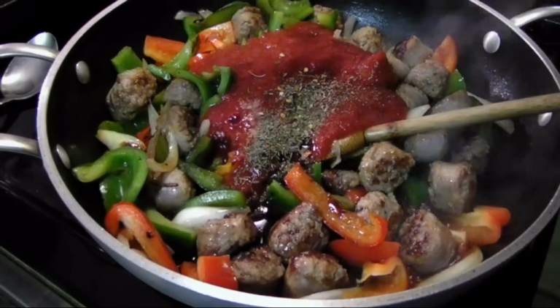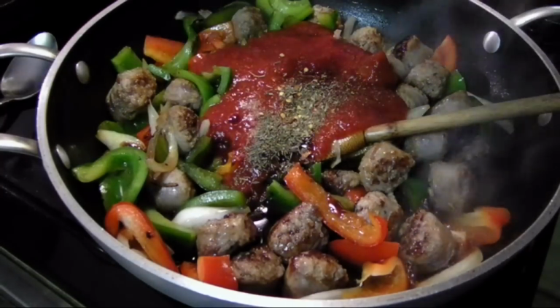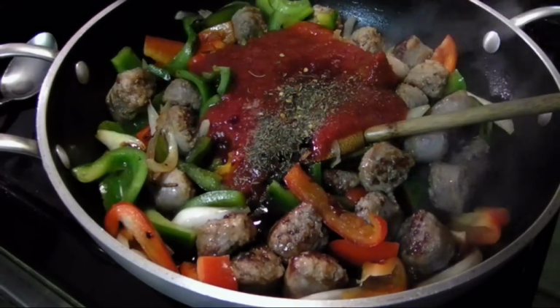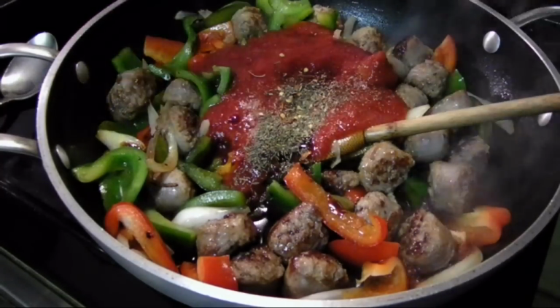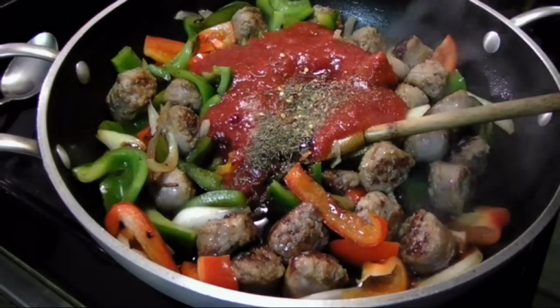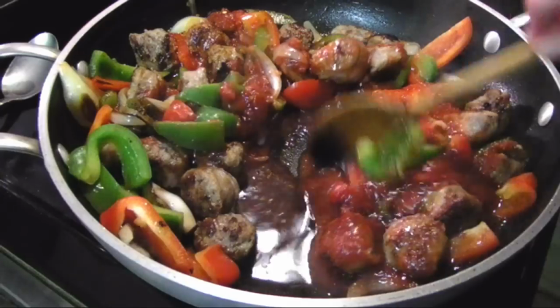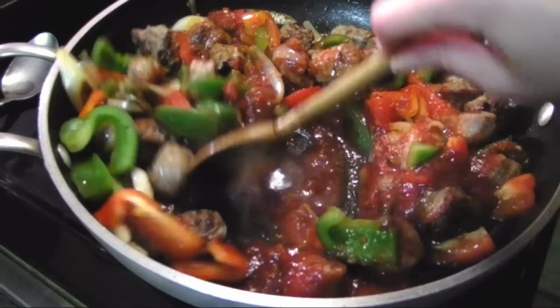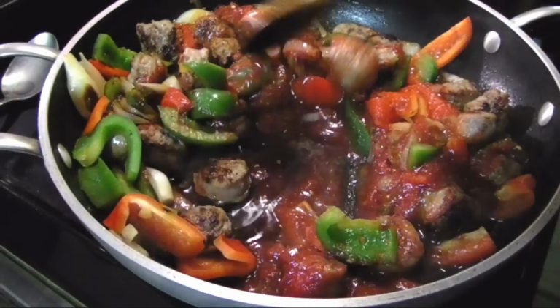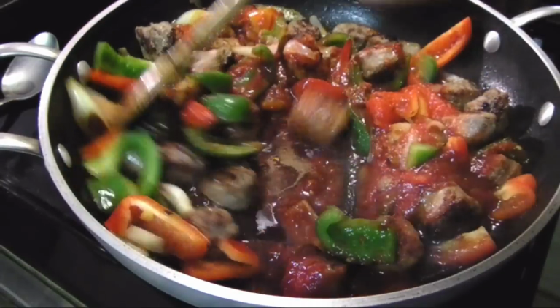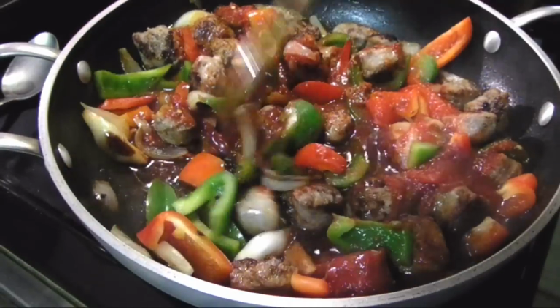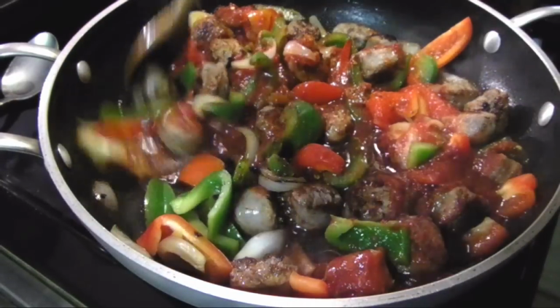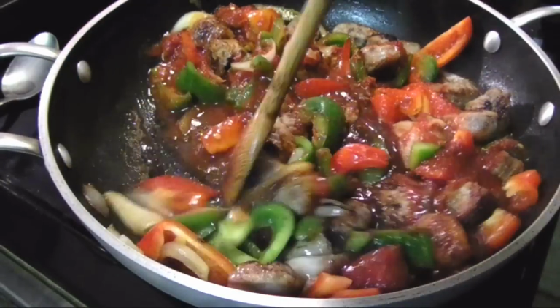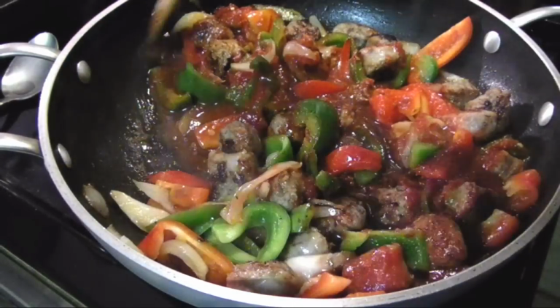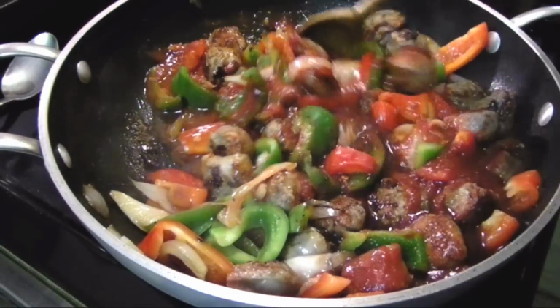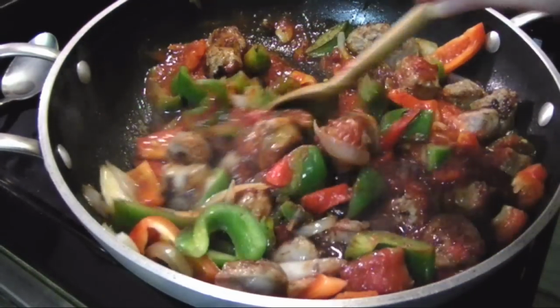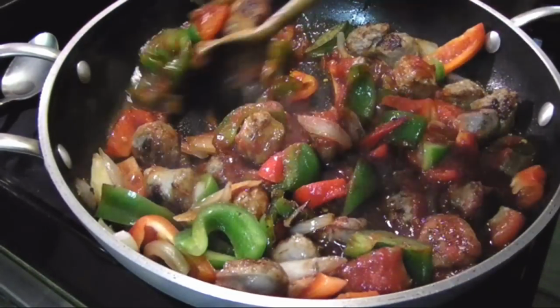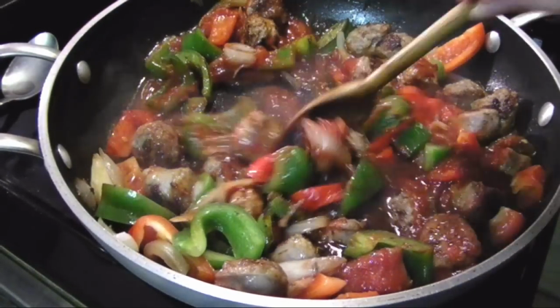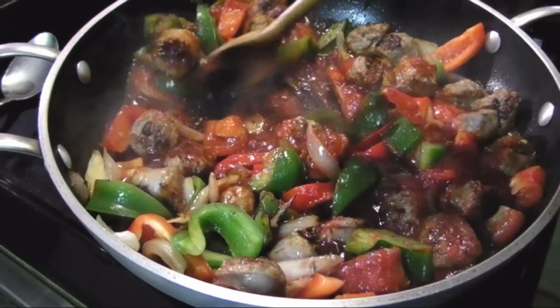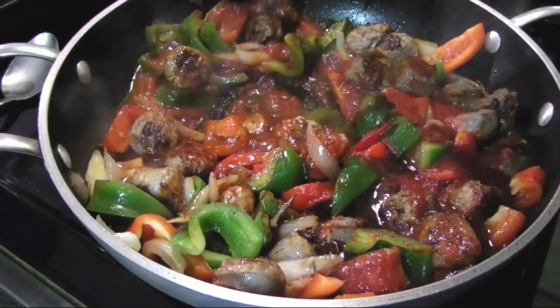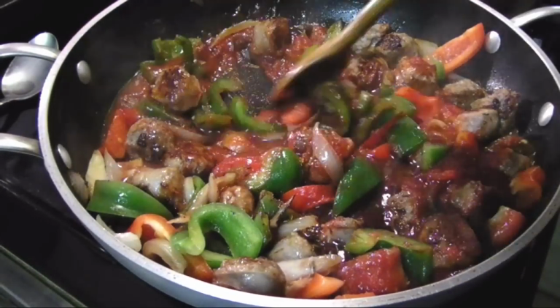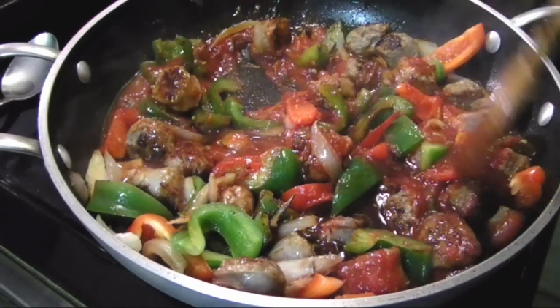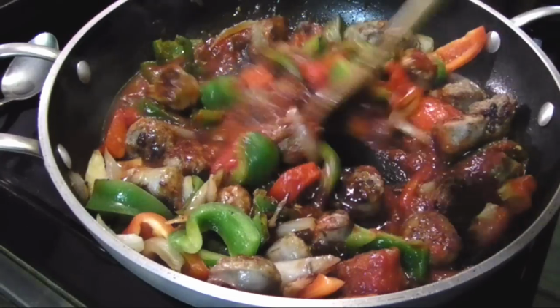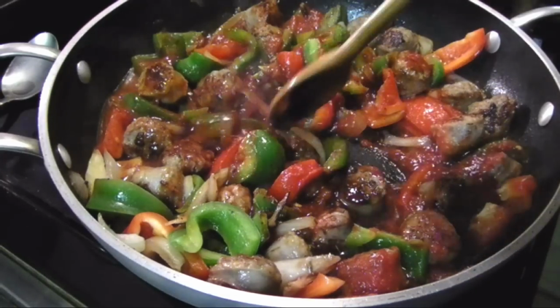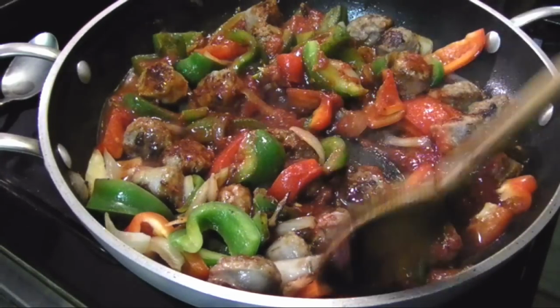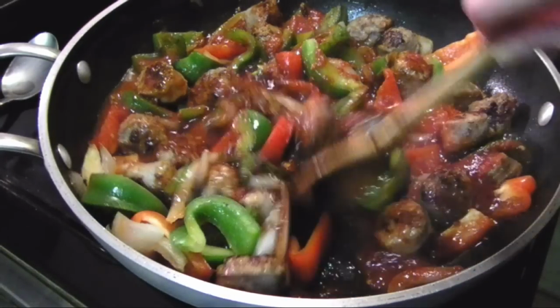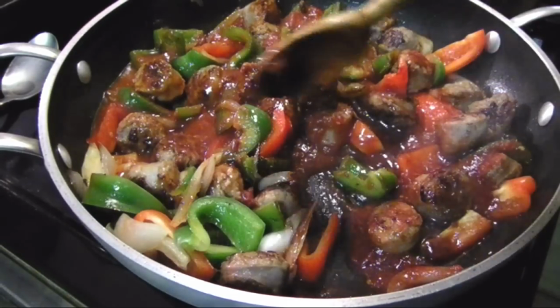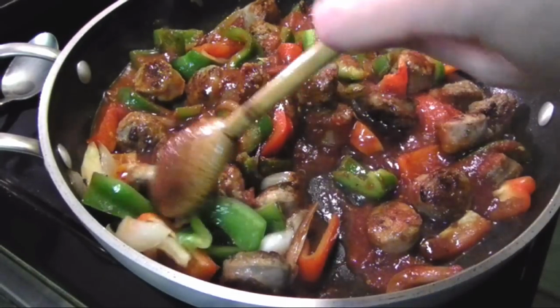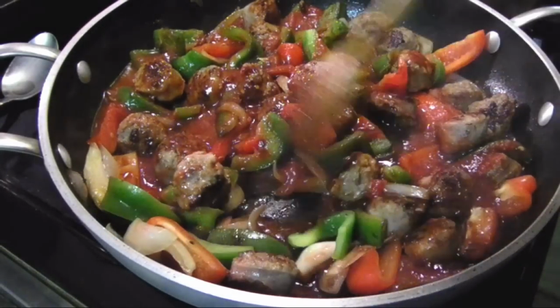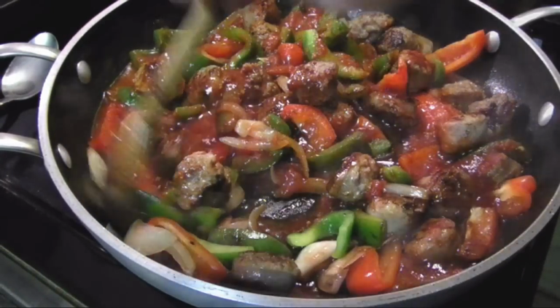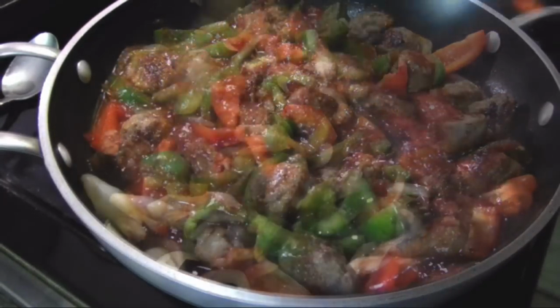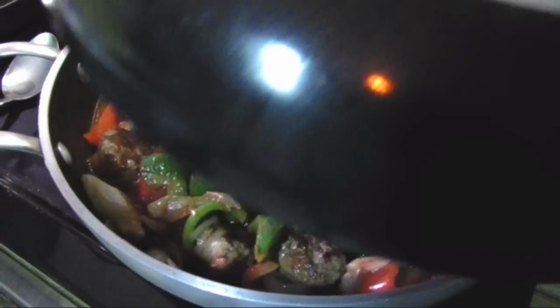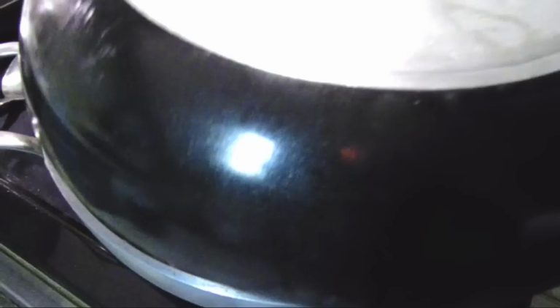Then add the crushed tomatoes to the pan, pour in the wine, add the spices, and stir it all together. Once the ingredients are pretty well combined, lower the heat to medium-low and cover the pan. If you don't have a lid, you can always use a comparably sized pan inverted on top as the lid, like I did here.